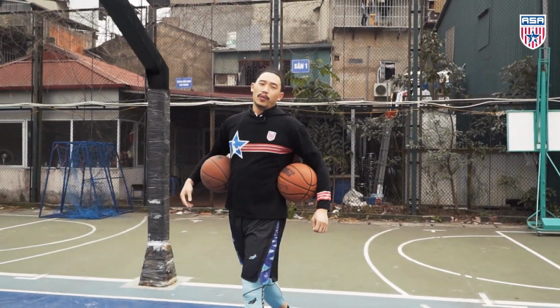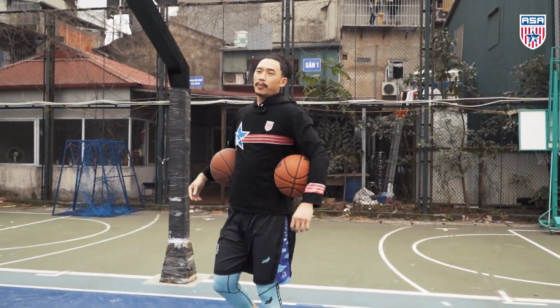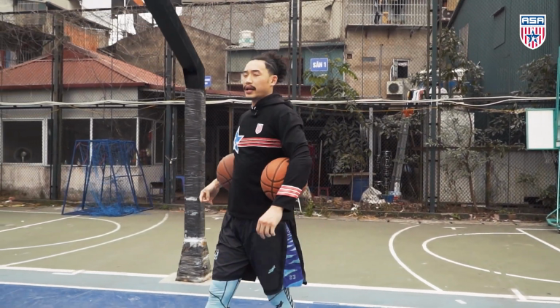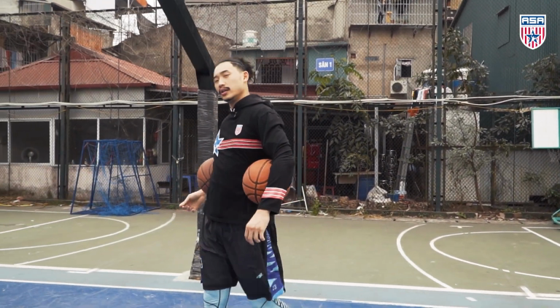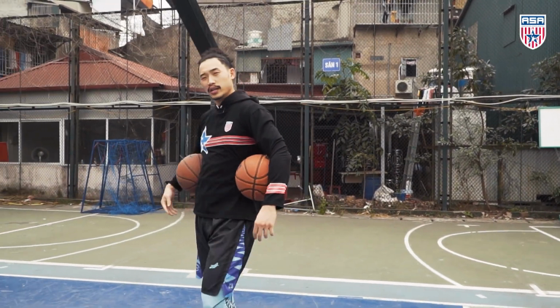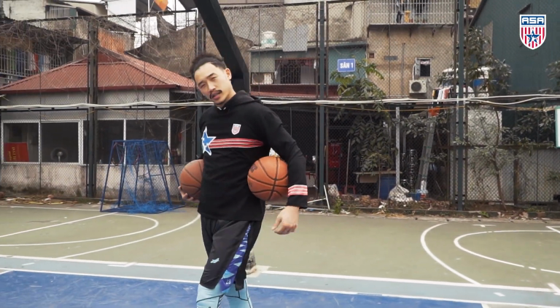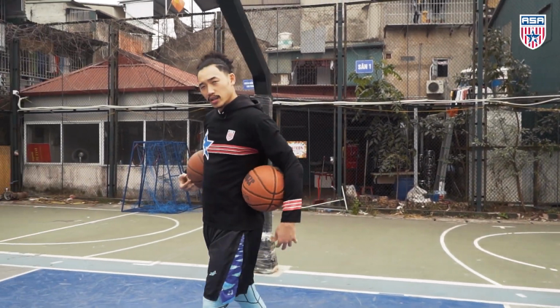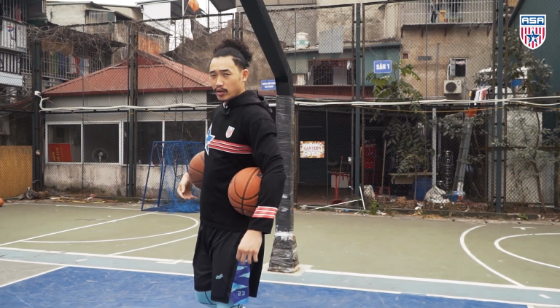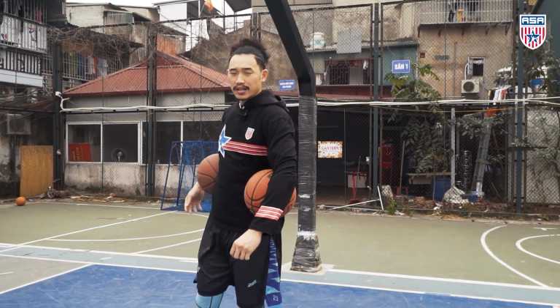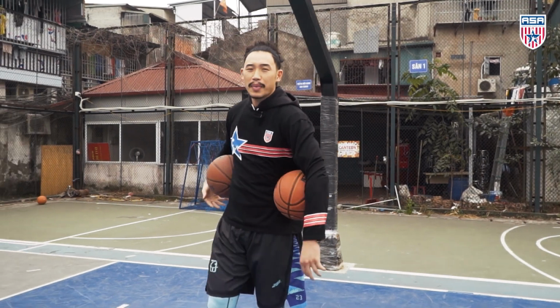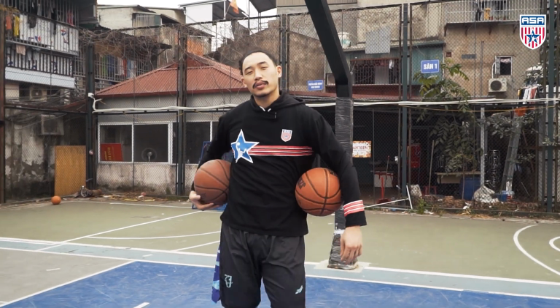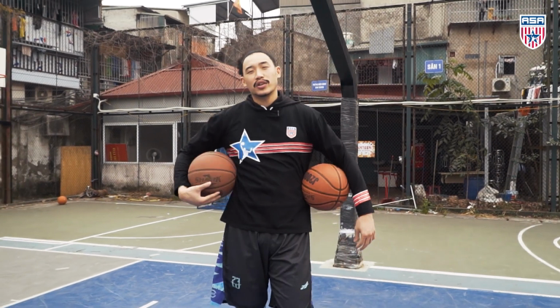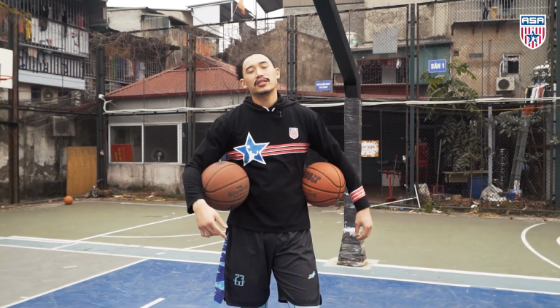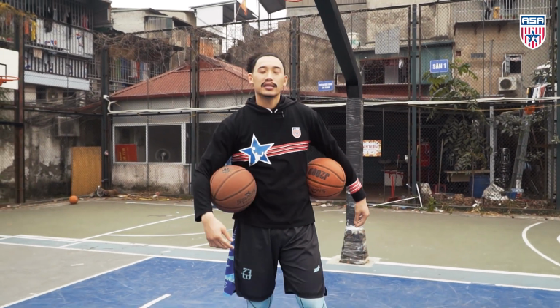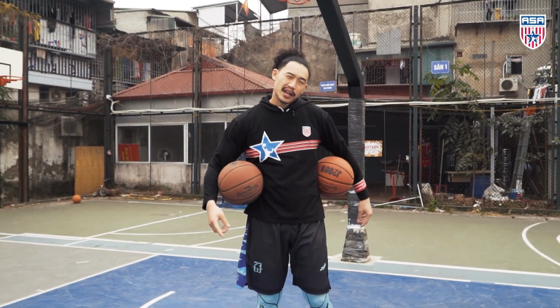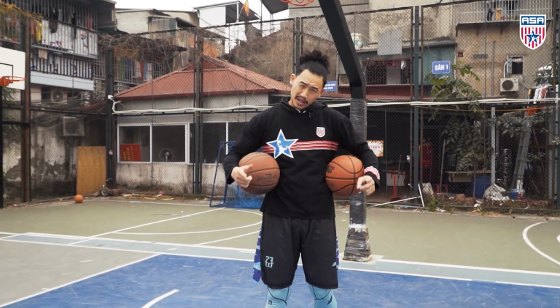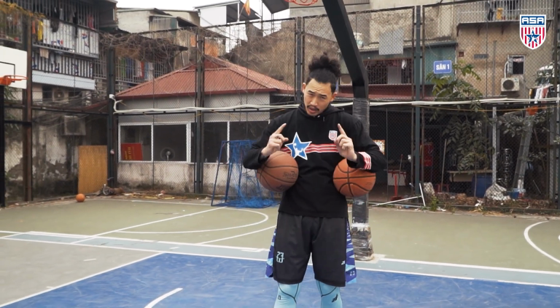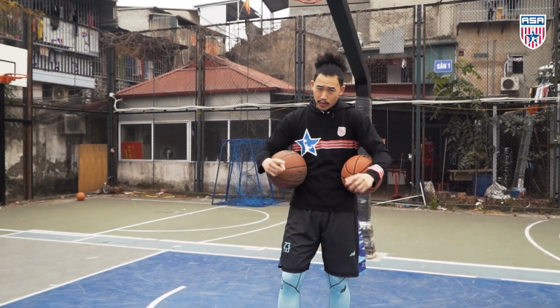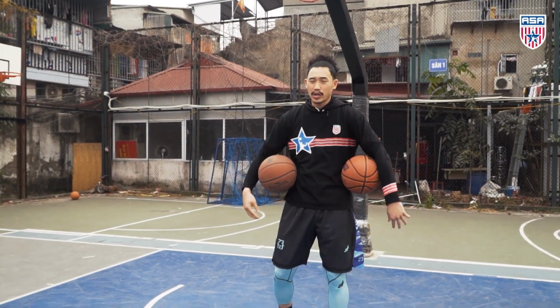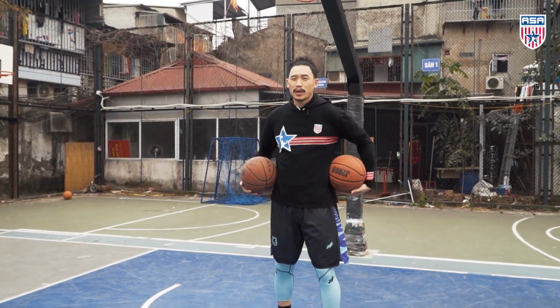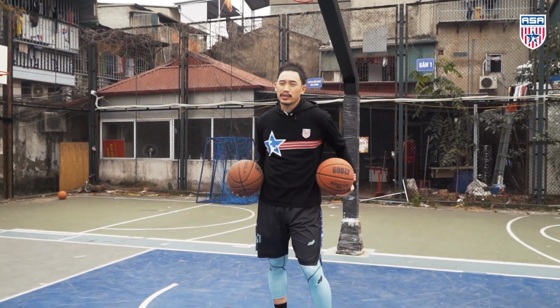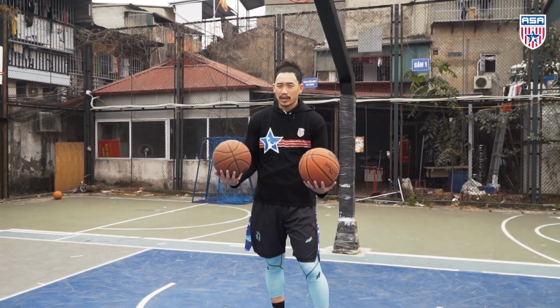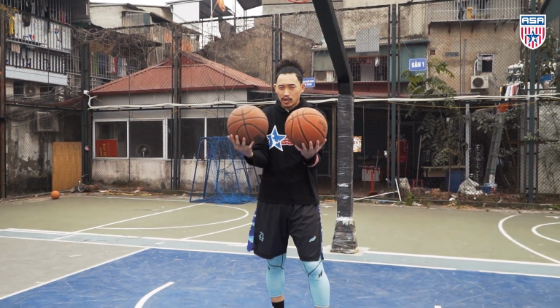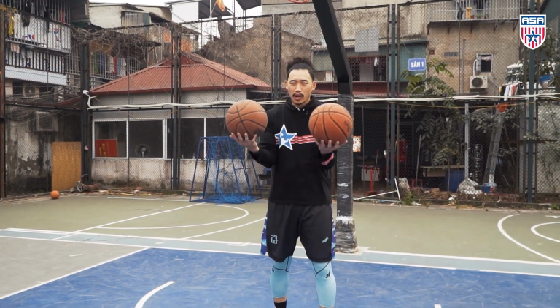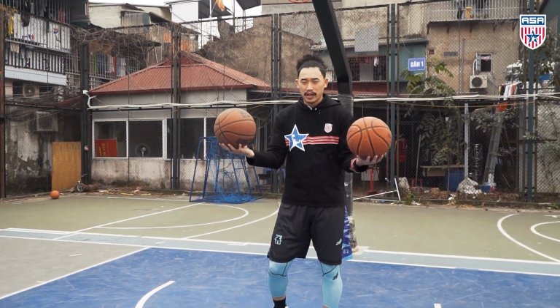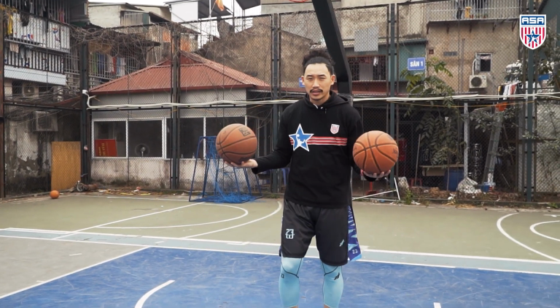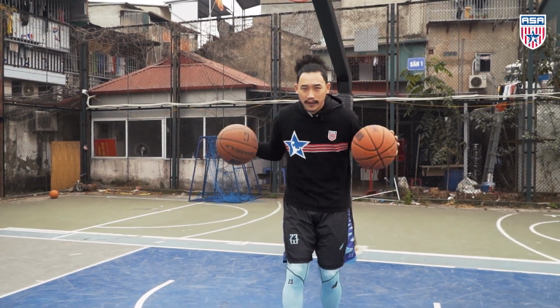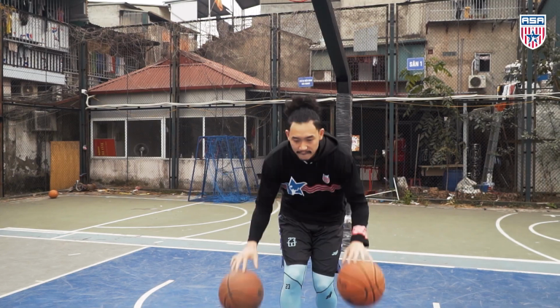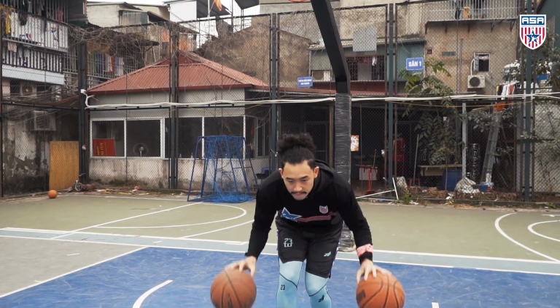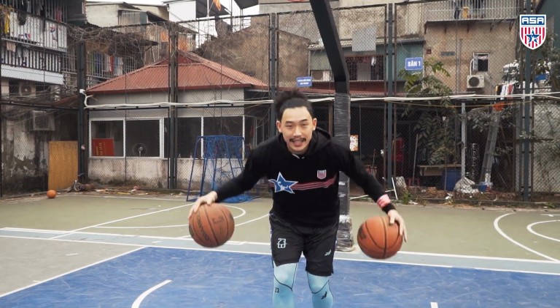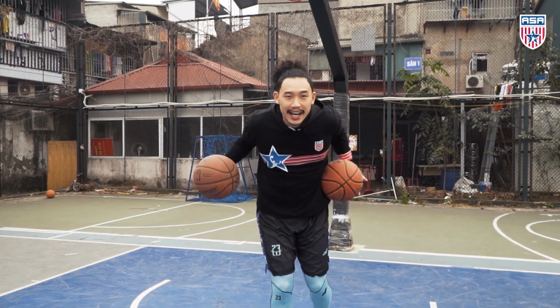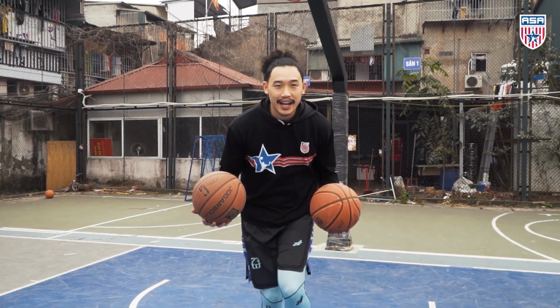Welcome back to ASA Basketball Training Series. Today we're going to talk about two-ball handling. Let's get it!